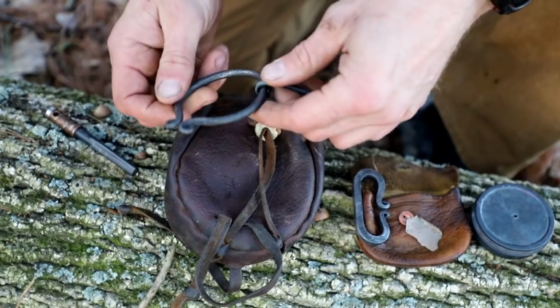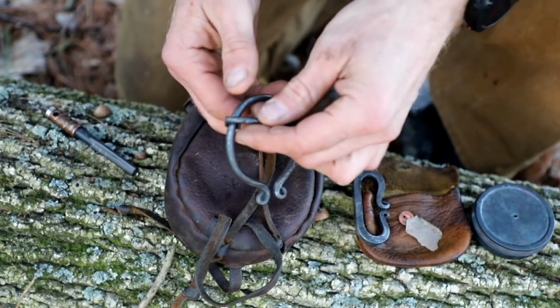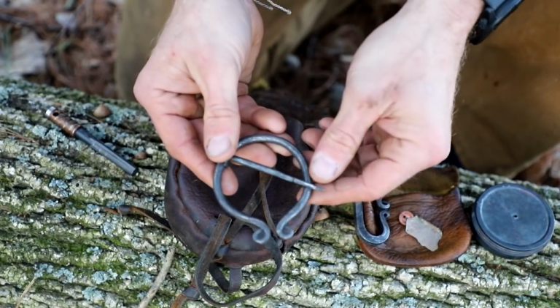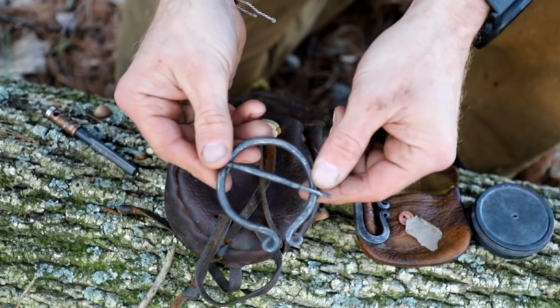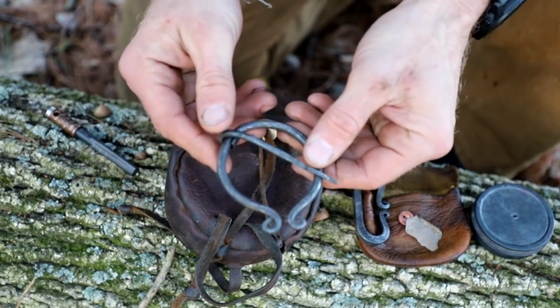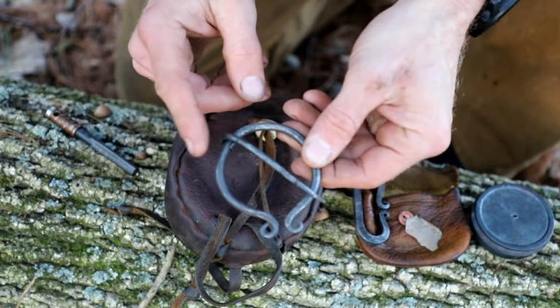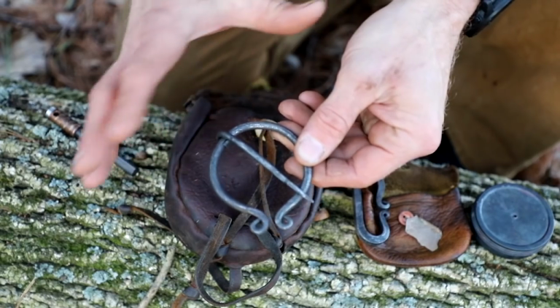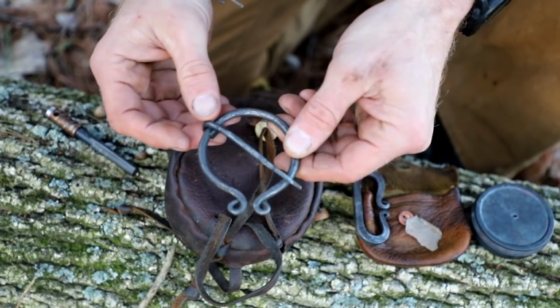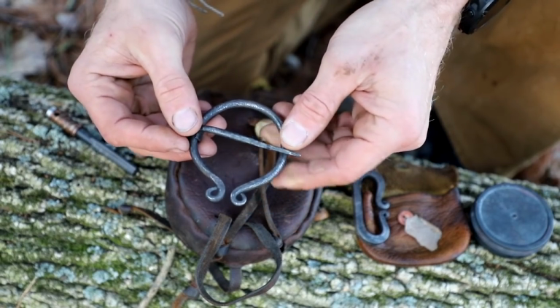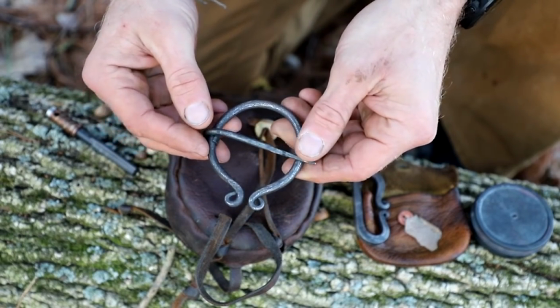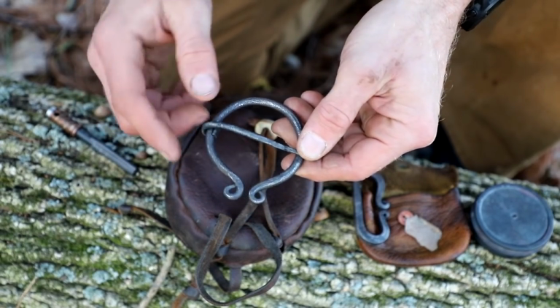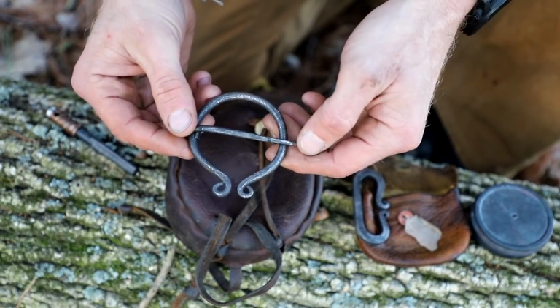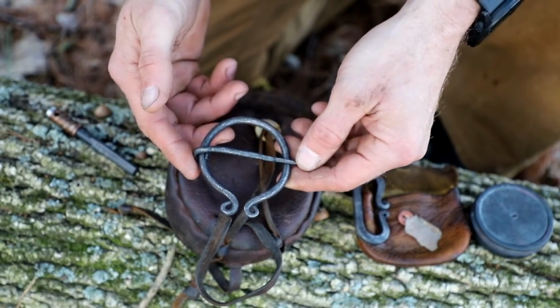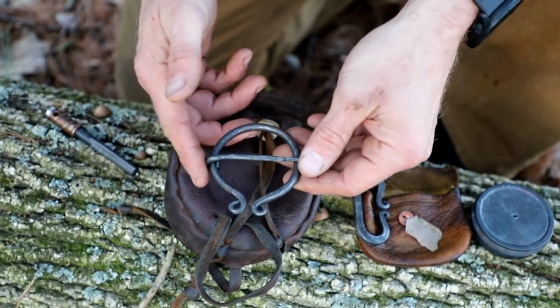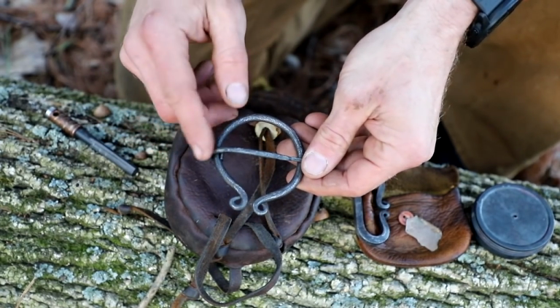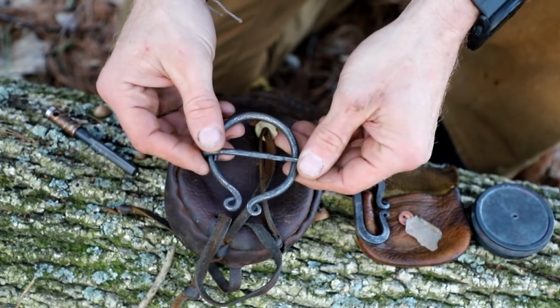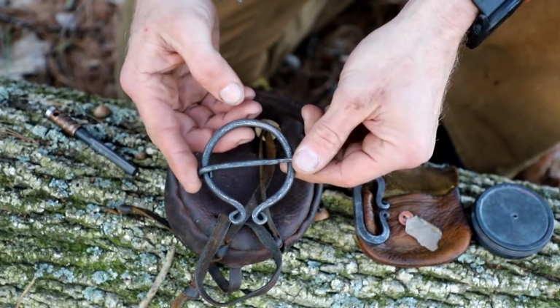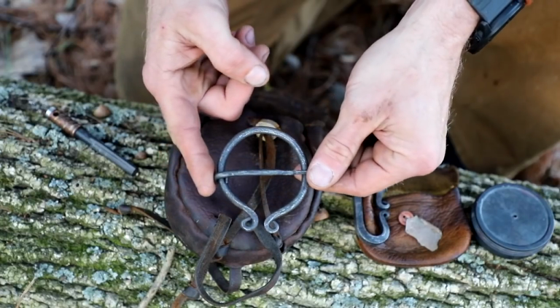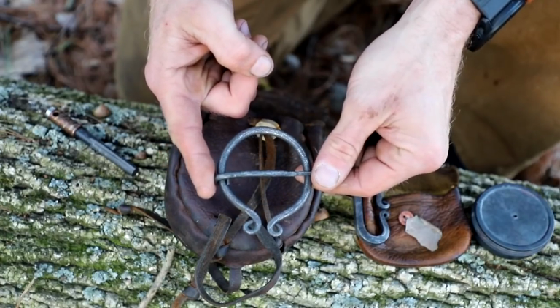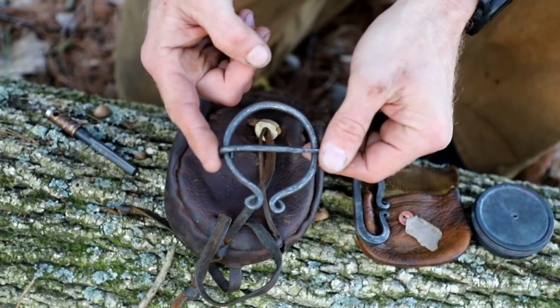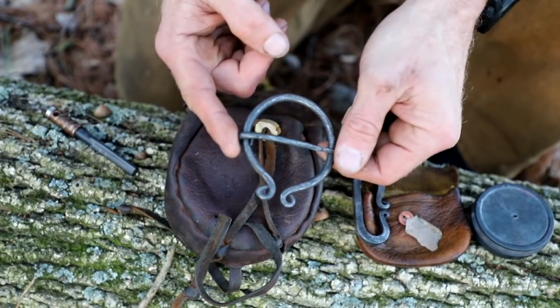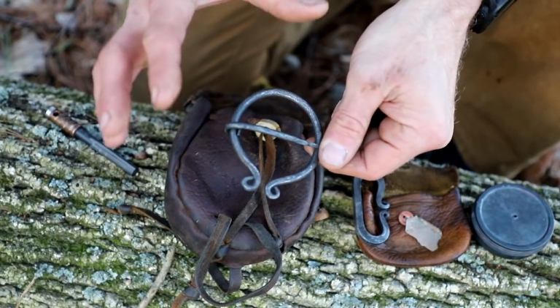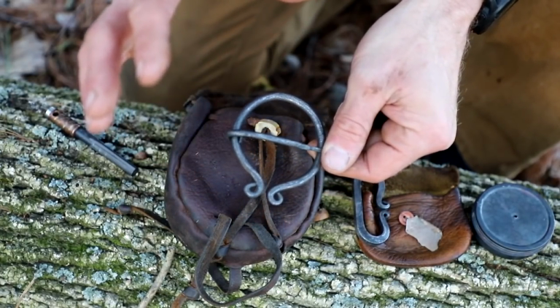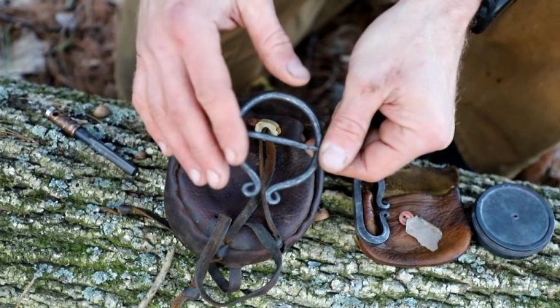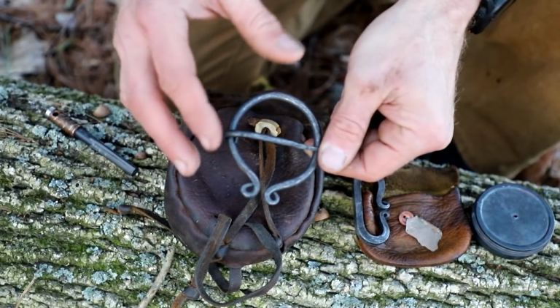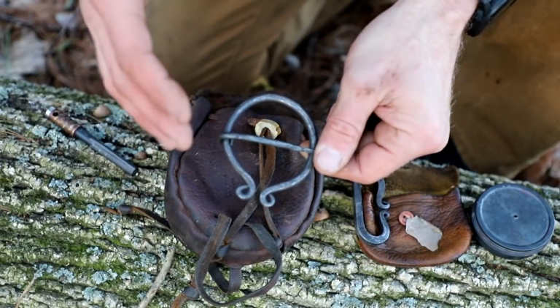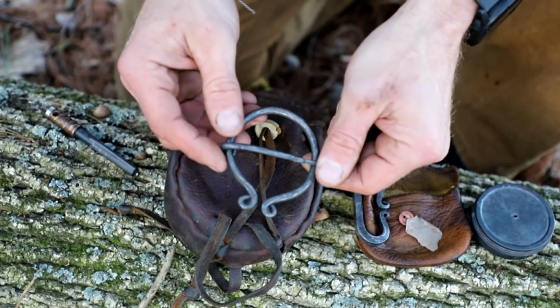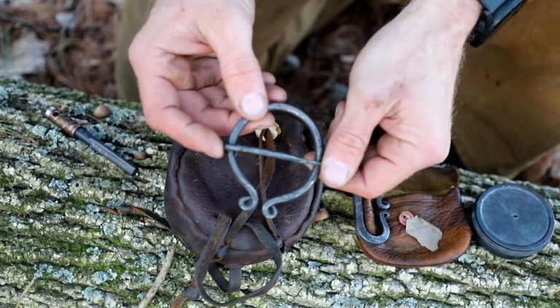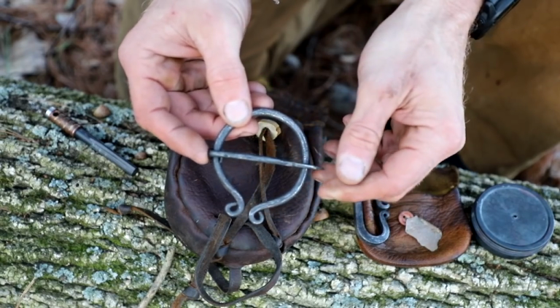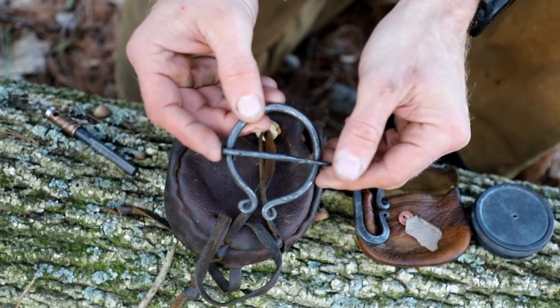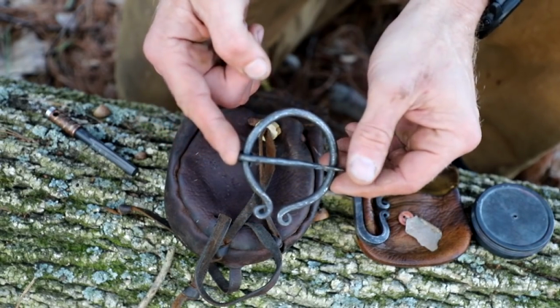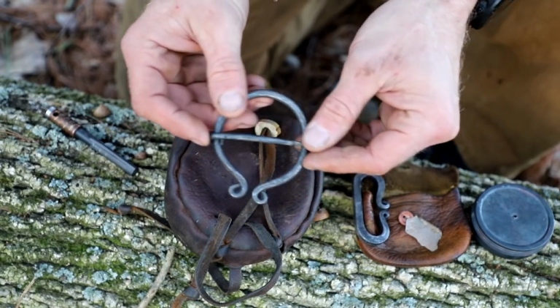I also keep my blanket pin in here. This is the first one I ever forged for myself, so it has a little bit of sentimental value to it. I do use it quite often at classes — it's nice to be able to throw my wool blanket shawl on and pin it off.